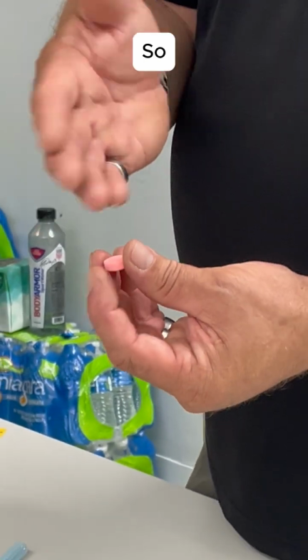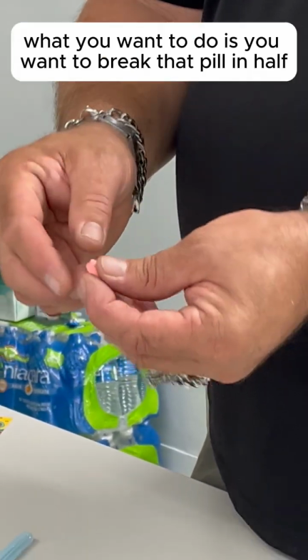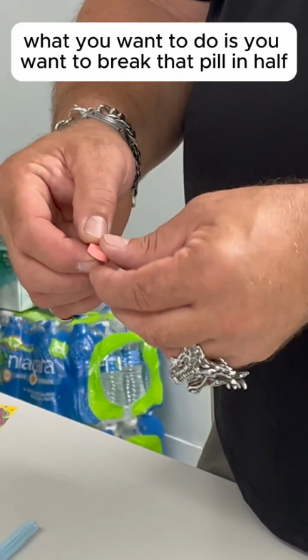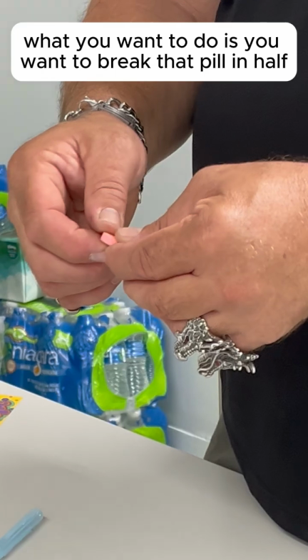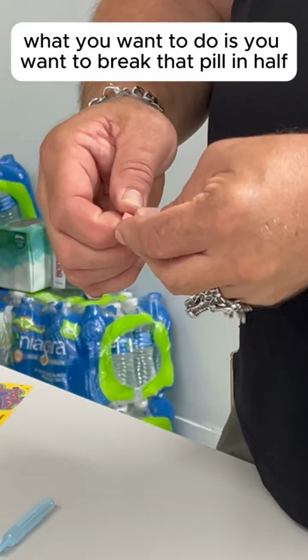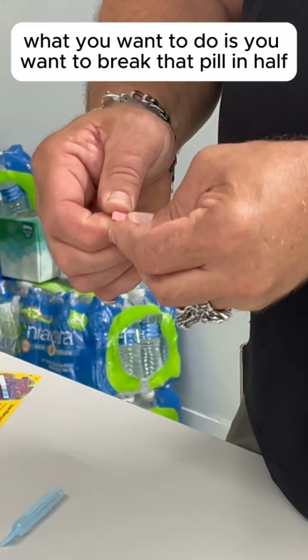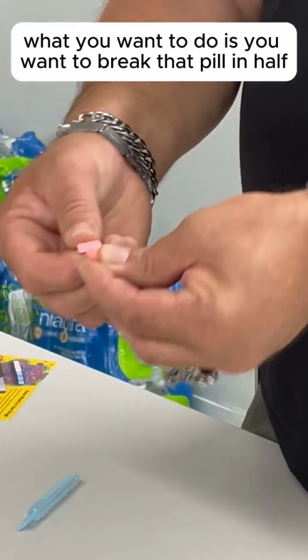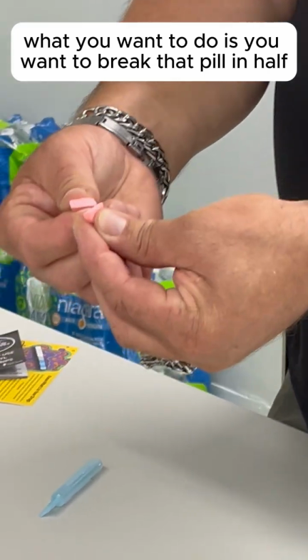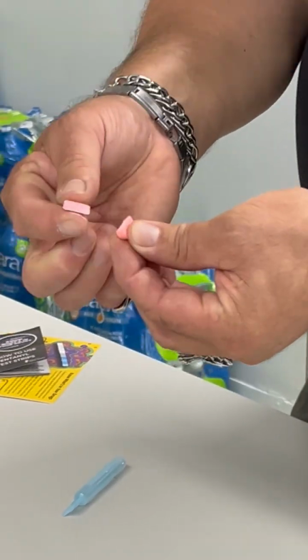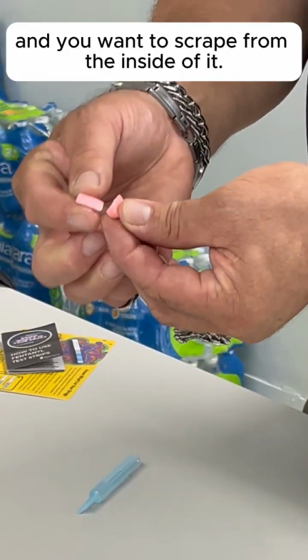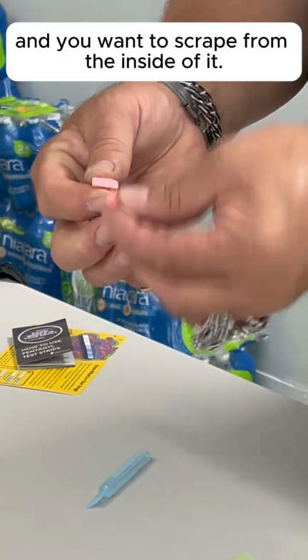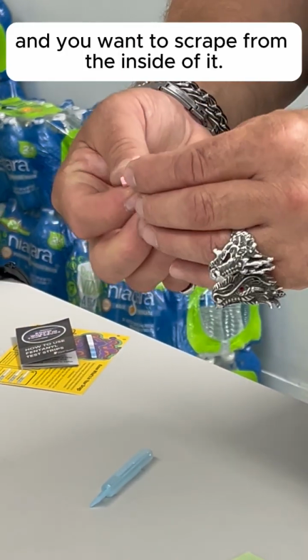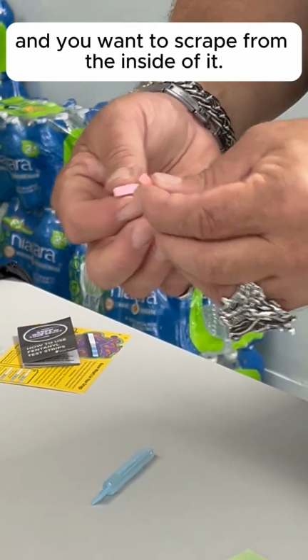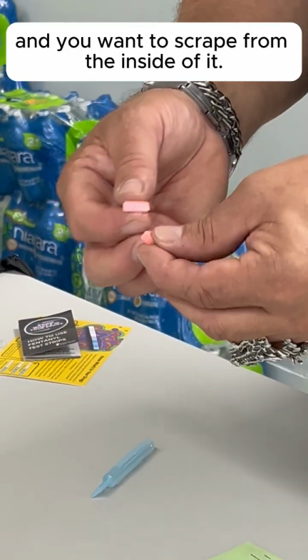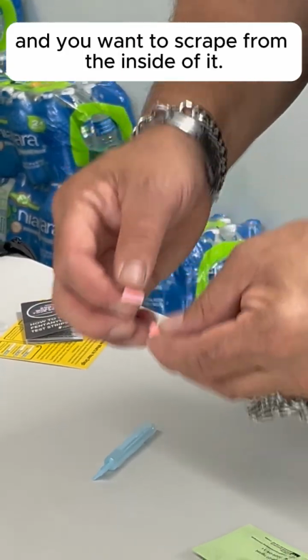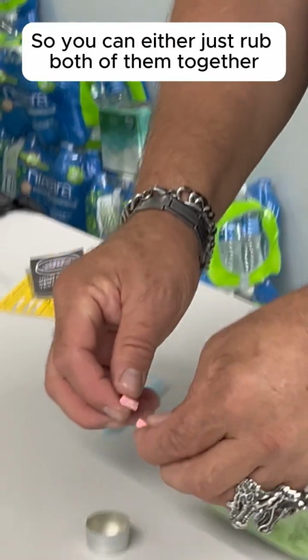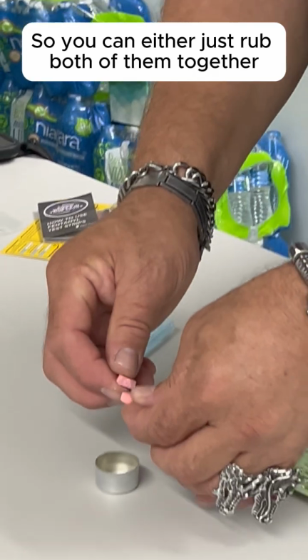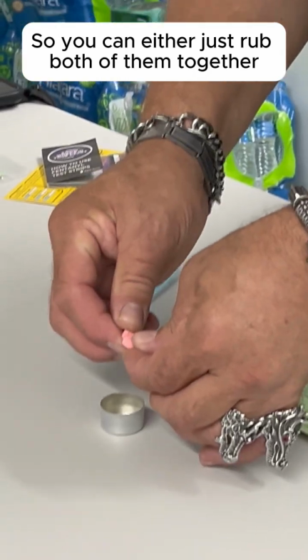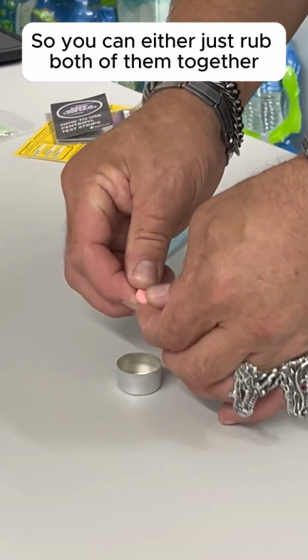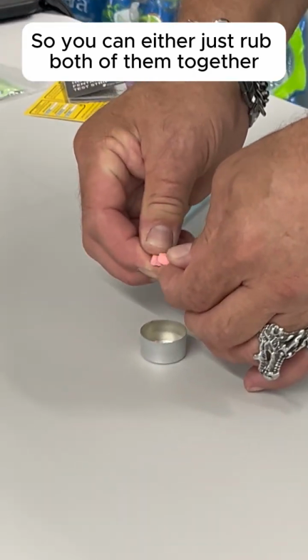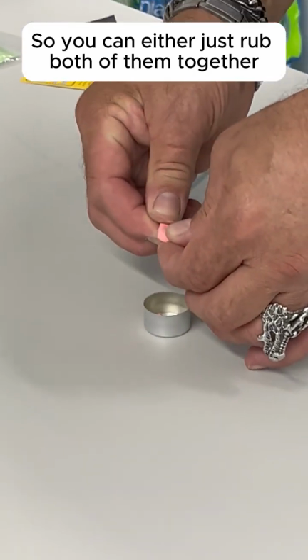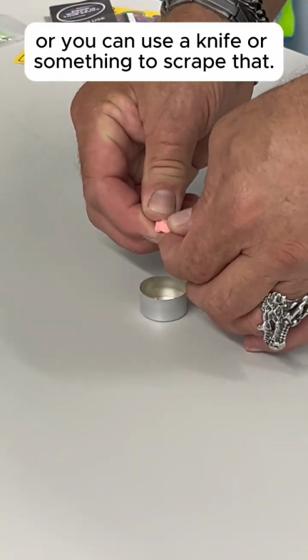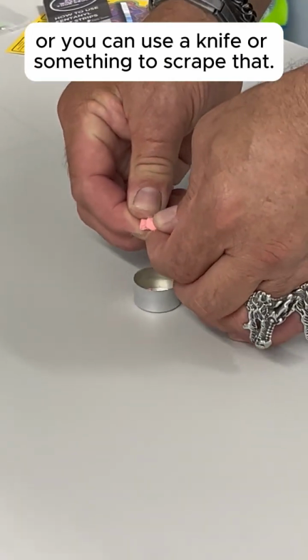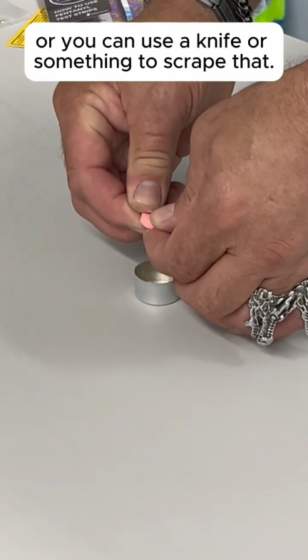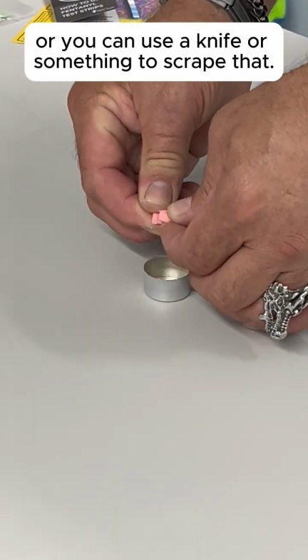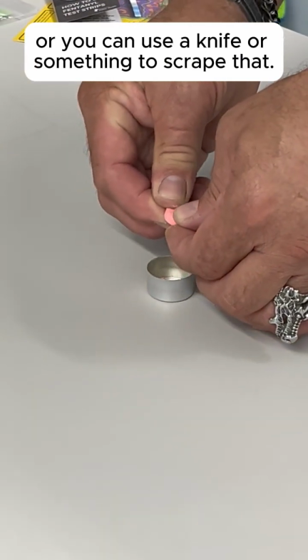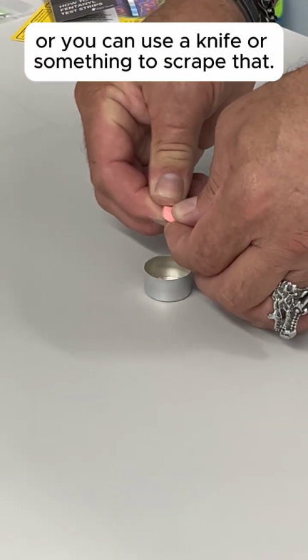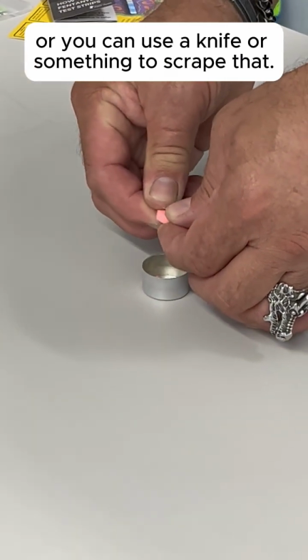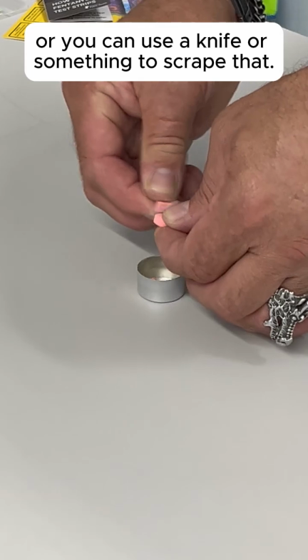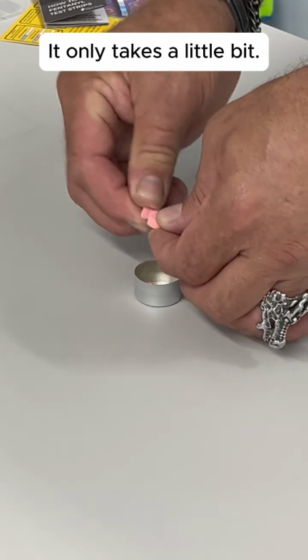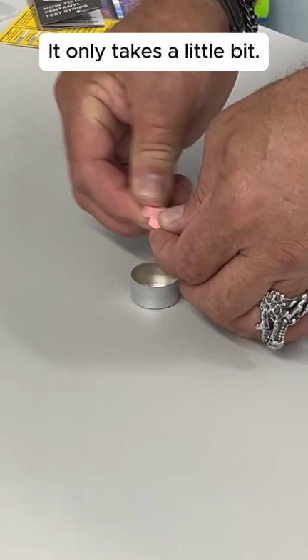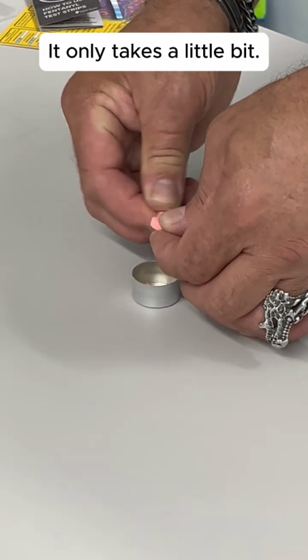So what you want to do is break that pill in half and scrape from the inside of it. You can either rub both halves together or use a knife to scrape that. It only takes a little bit.